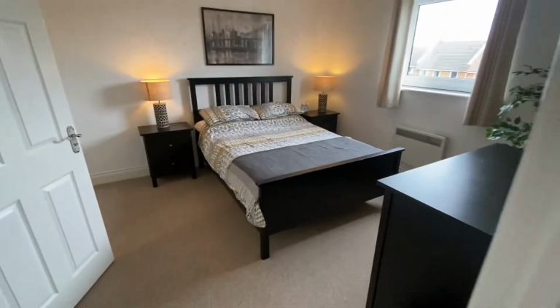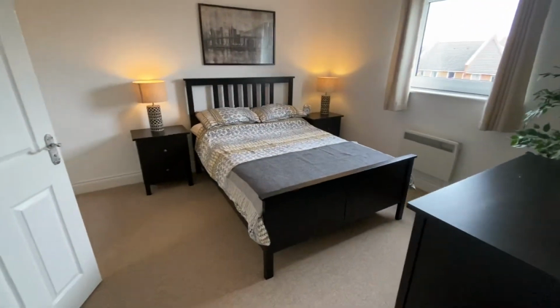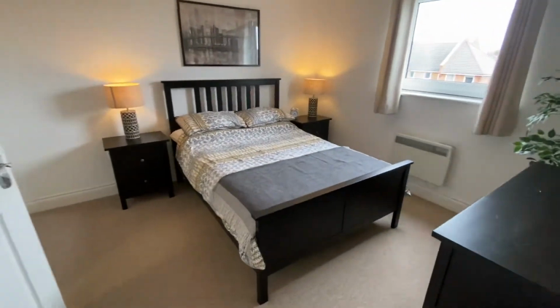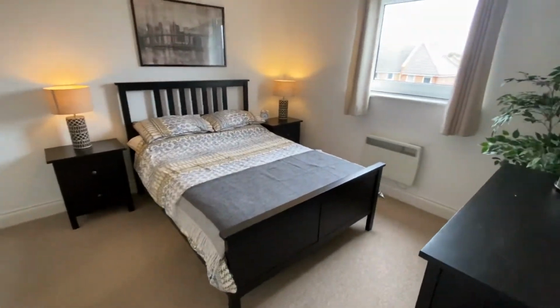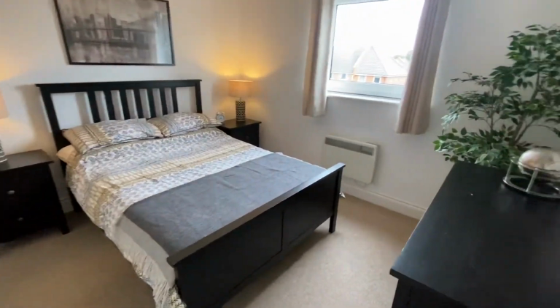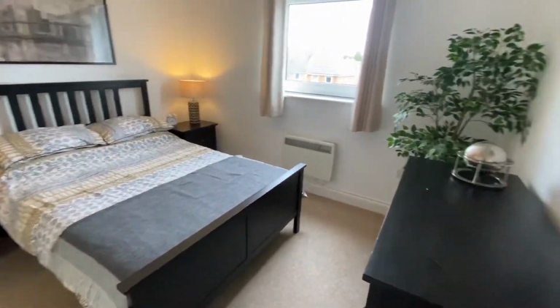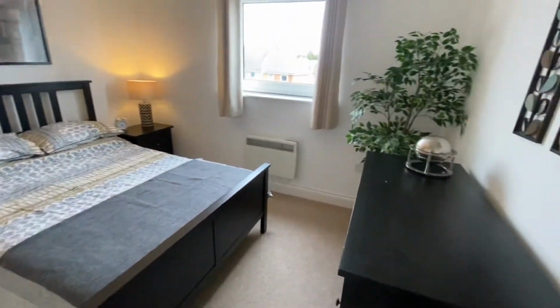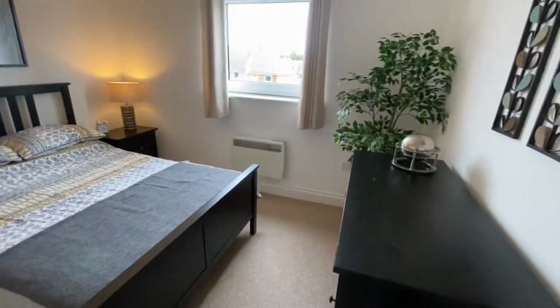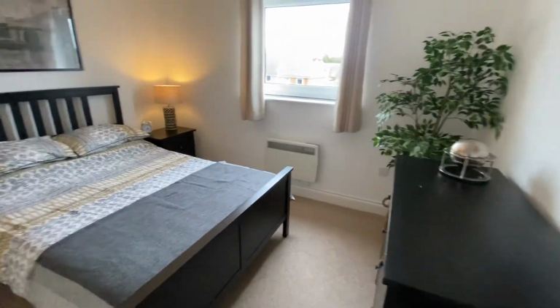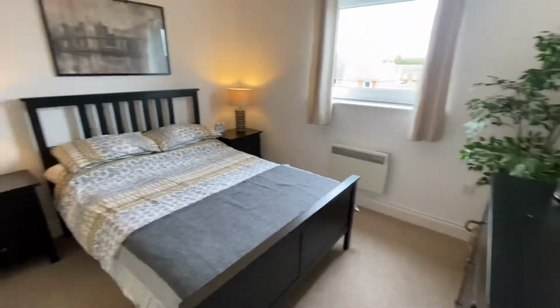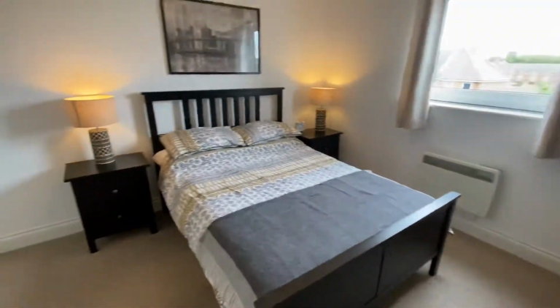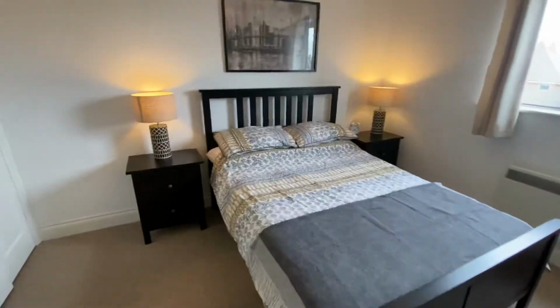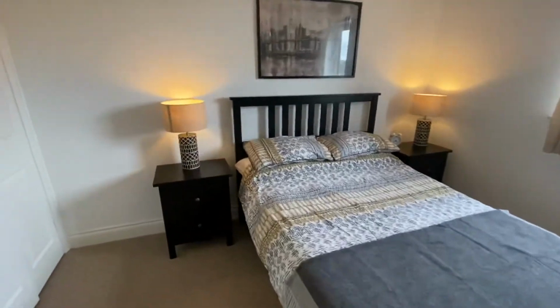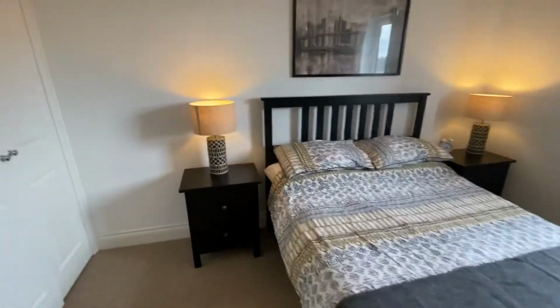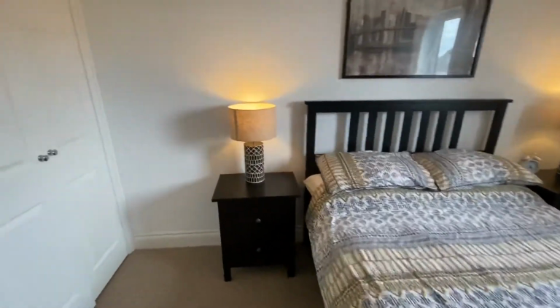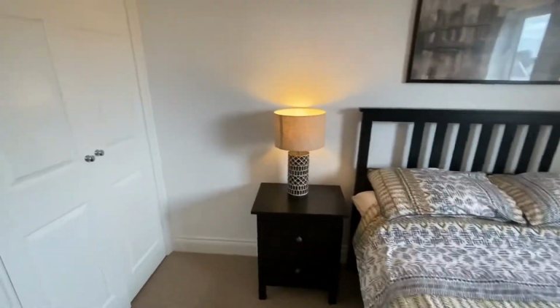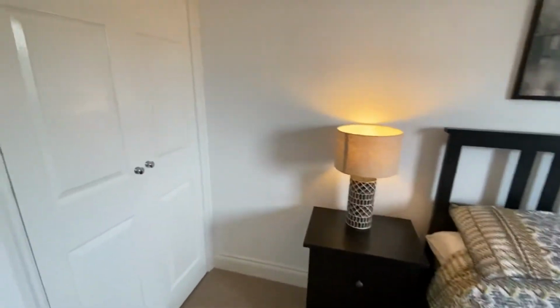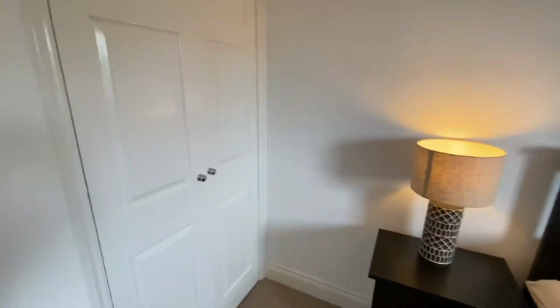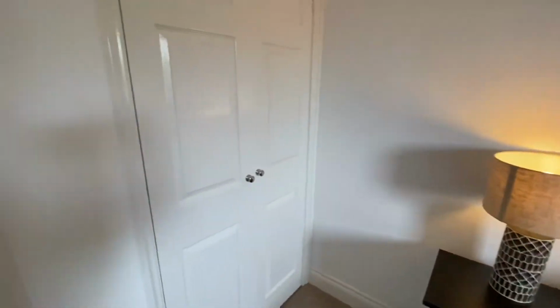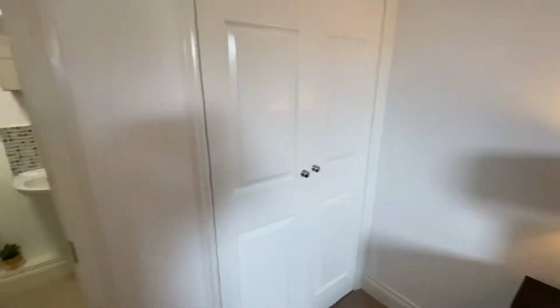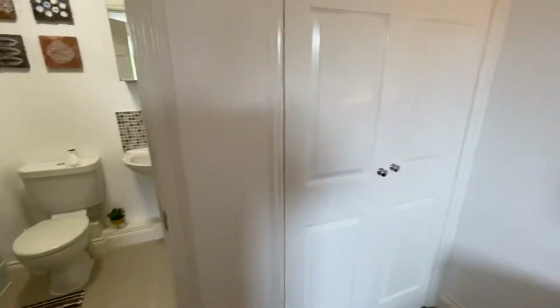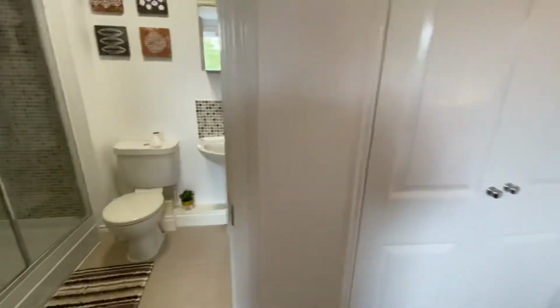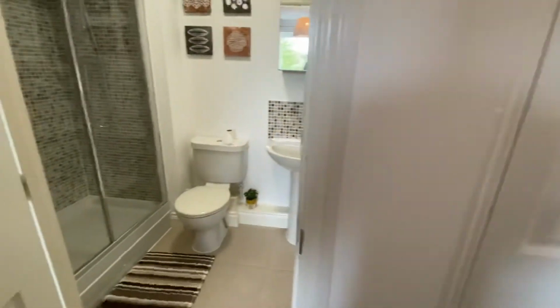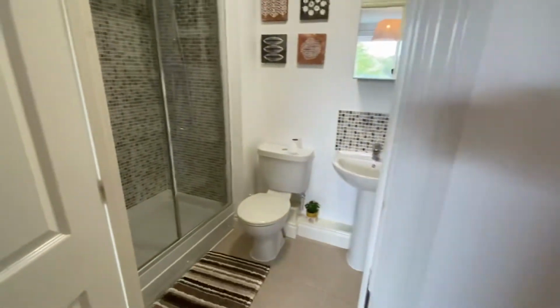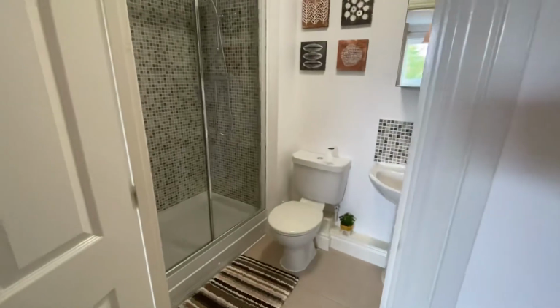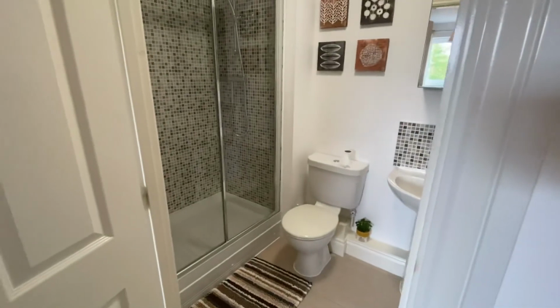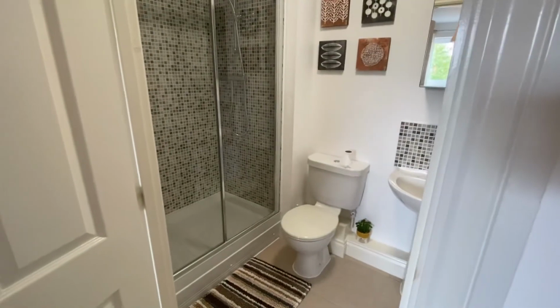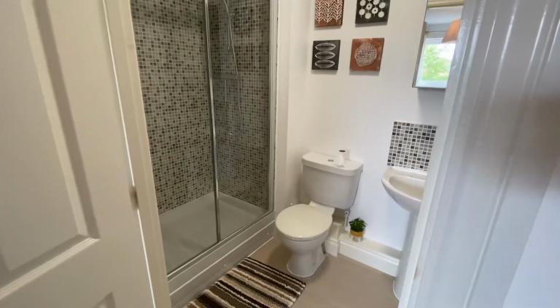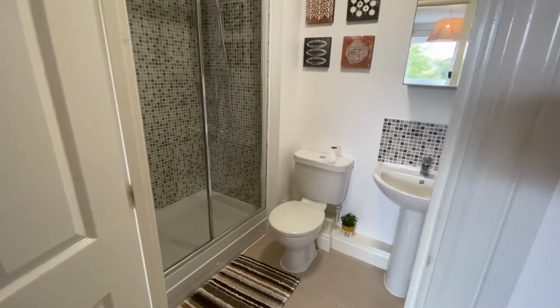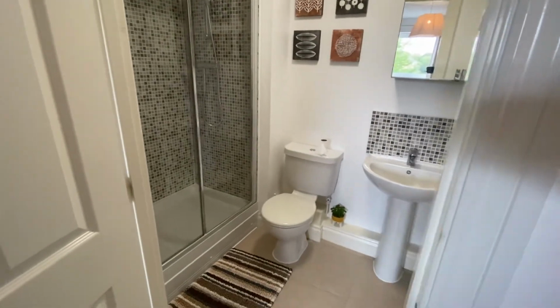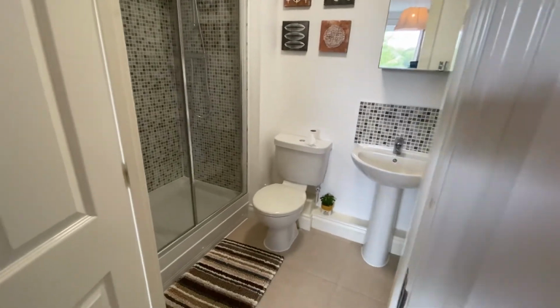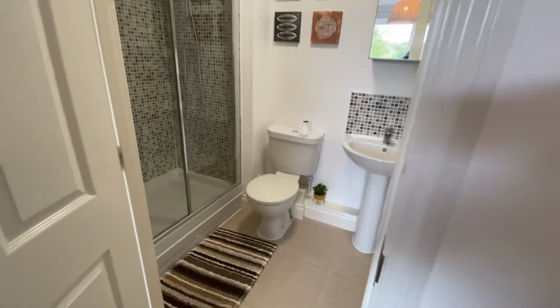Master bedroom, very nicely fitted out, with double built-in wardrobes and an ensuite shower room with a double width cubicle.